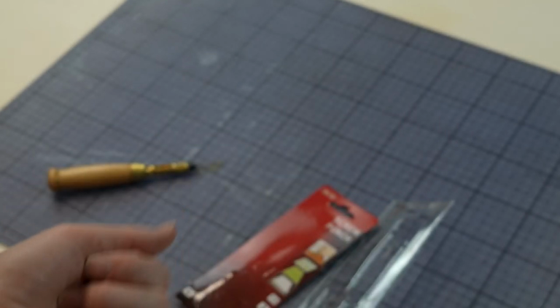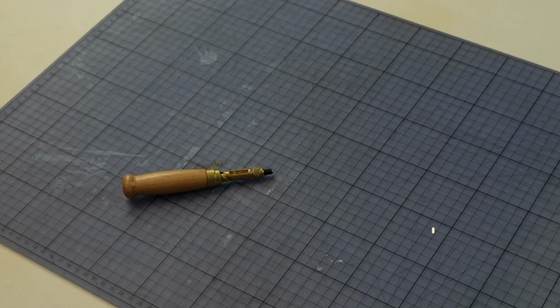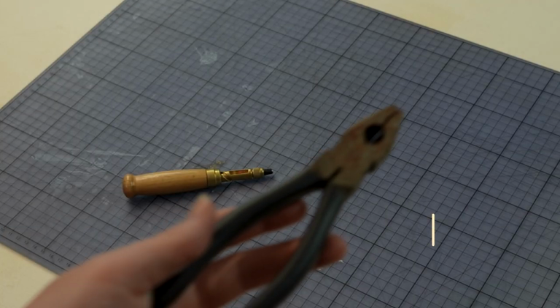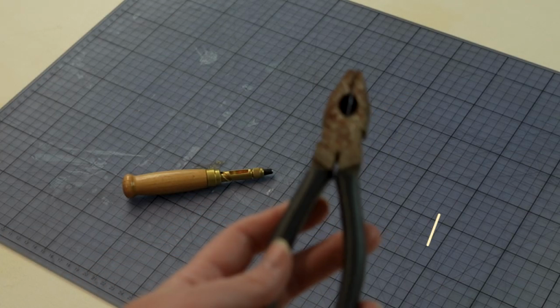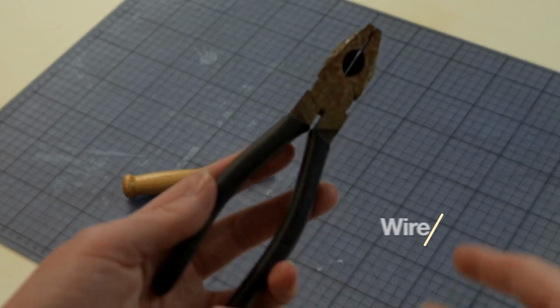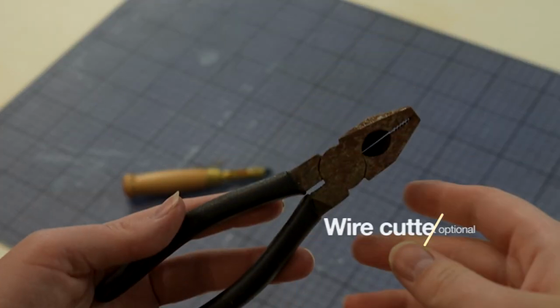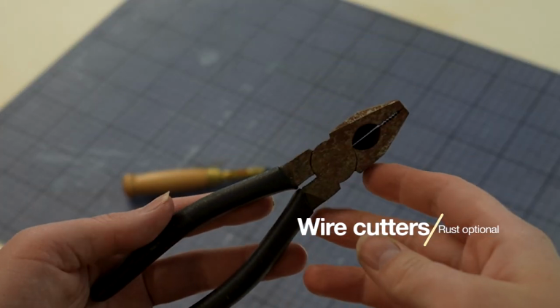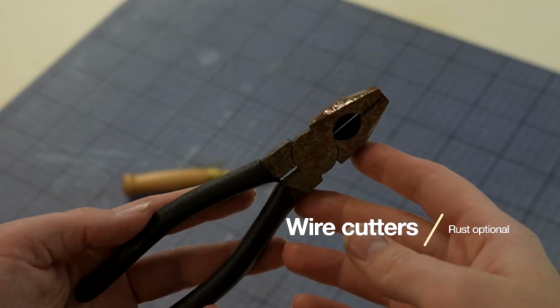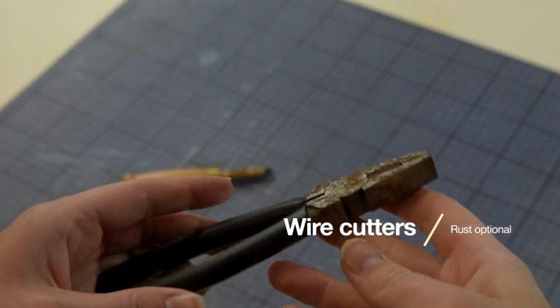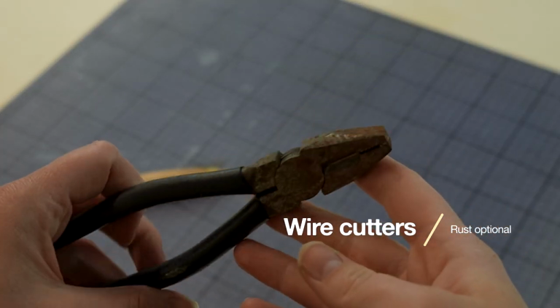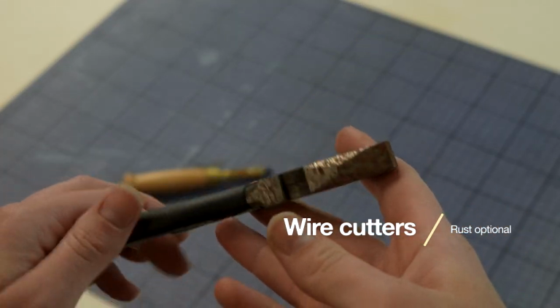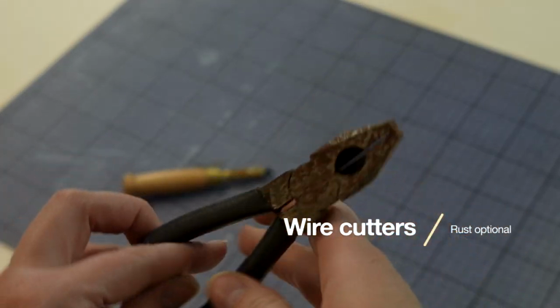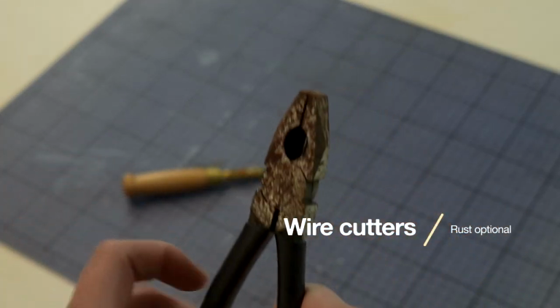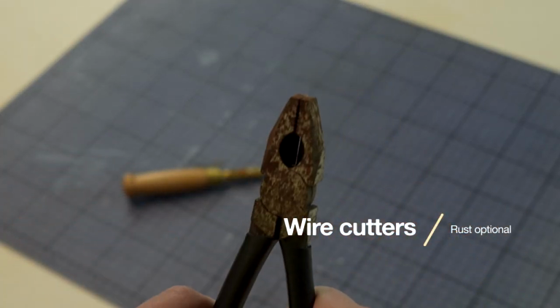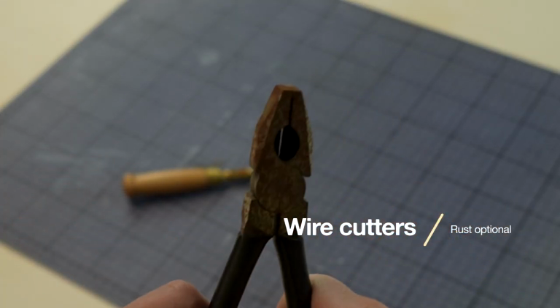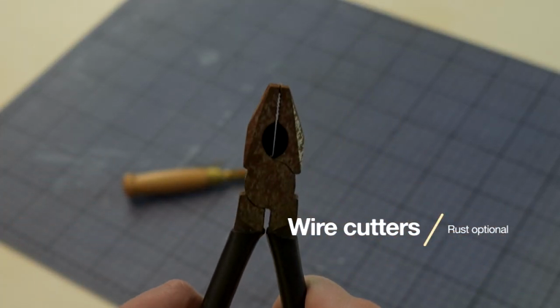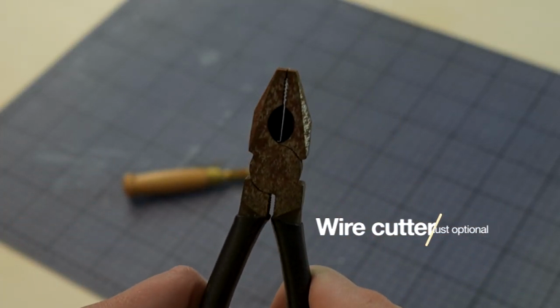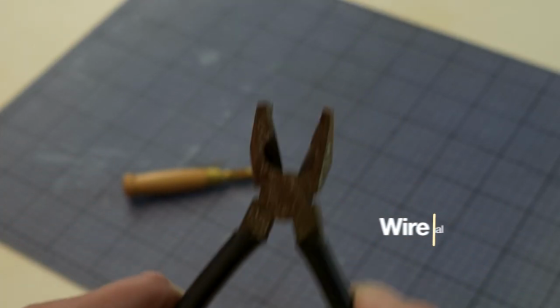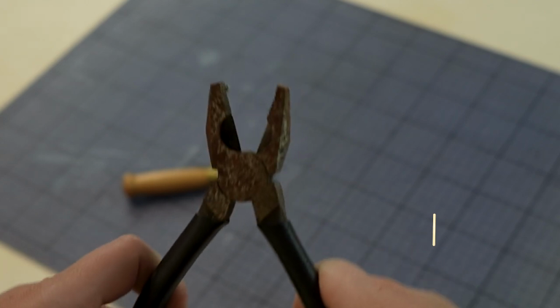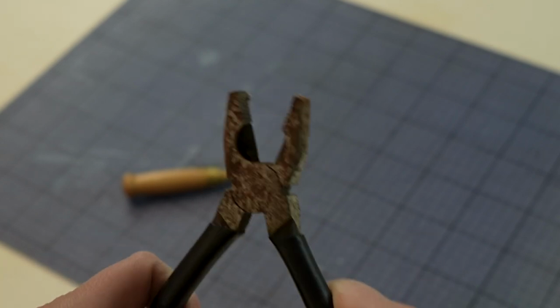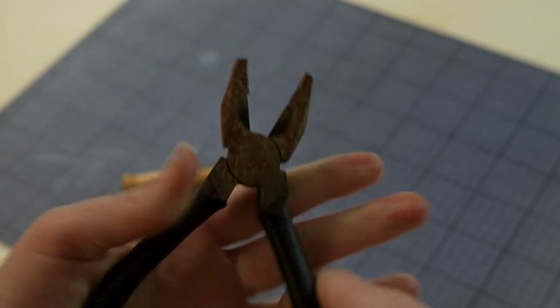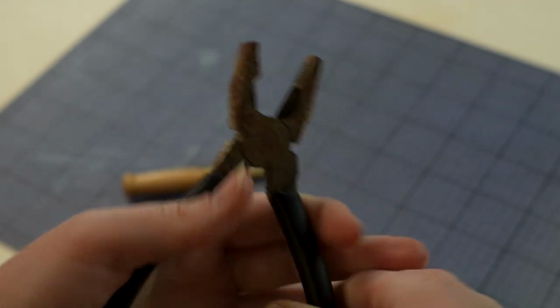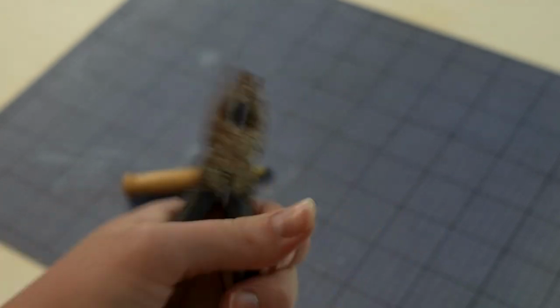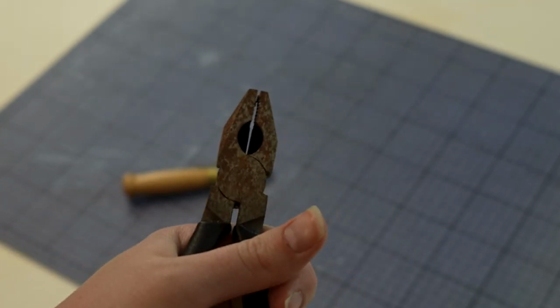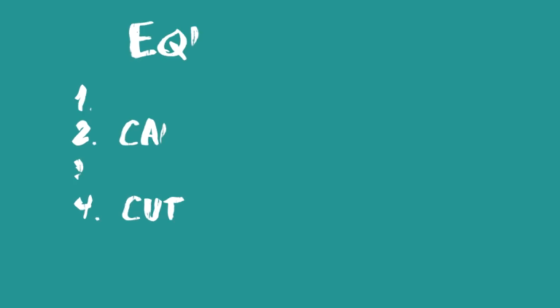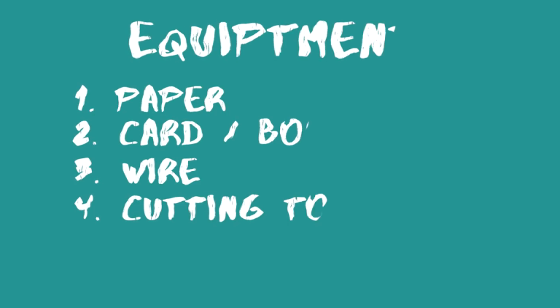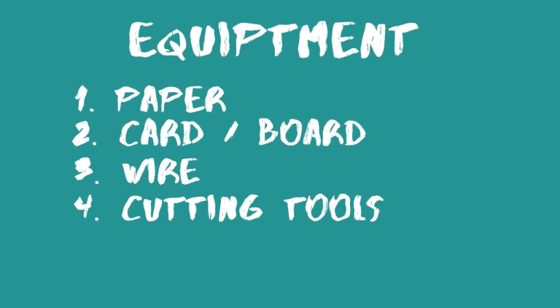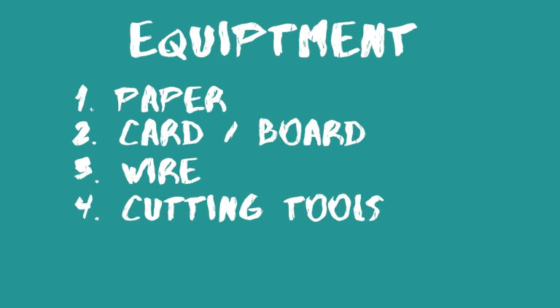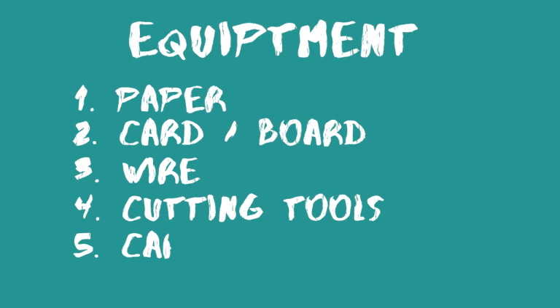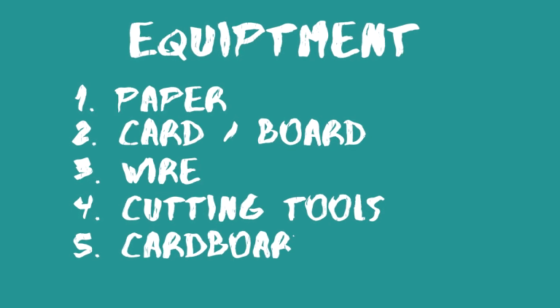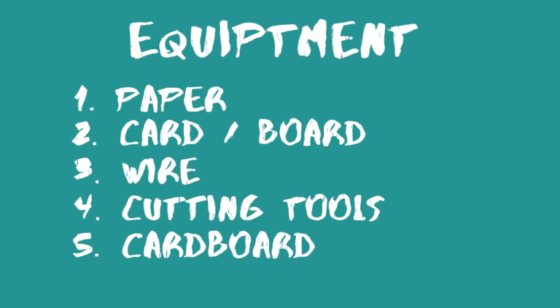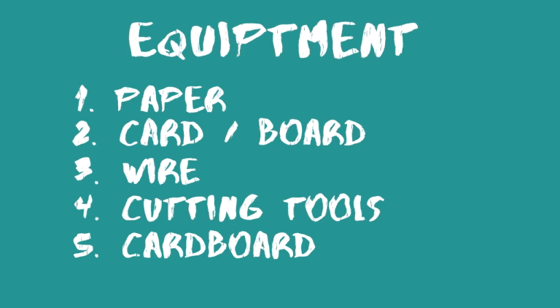You also need a pair of wire cutters — these are ancient tools I just dug out of my dad's toolbox. And the final thing you're going to need is some cardboard for your stencil.